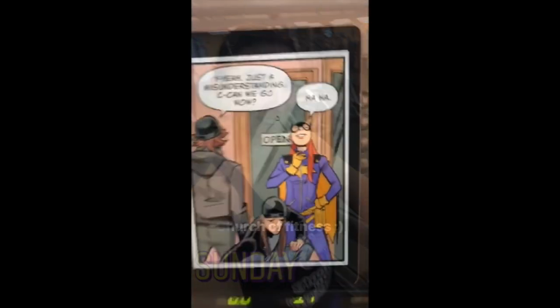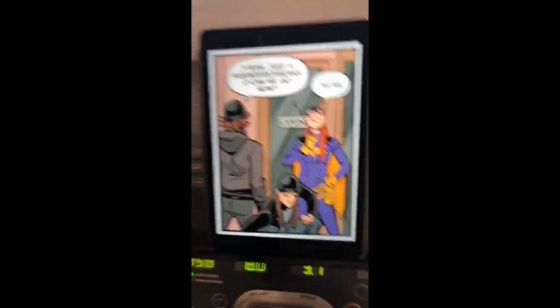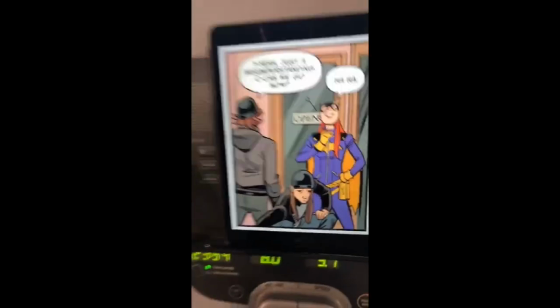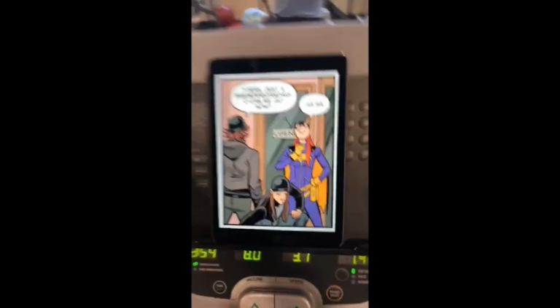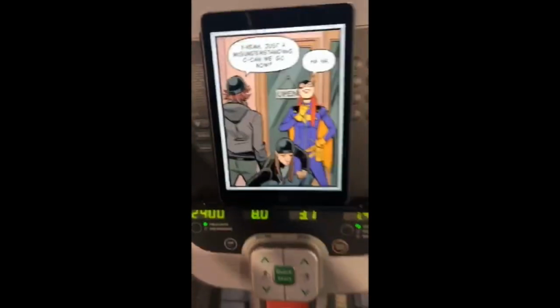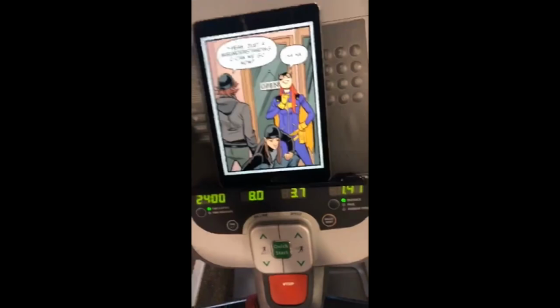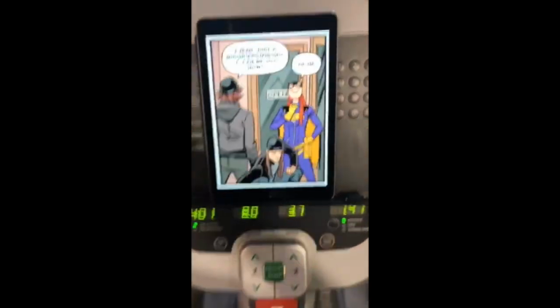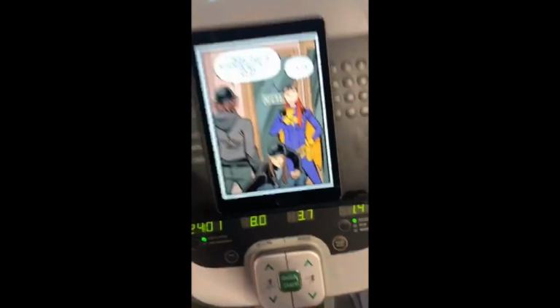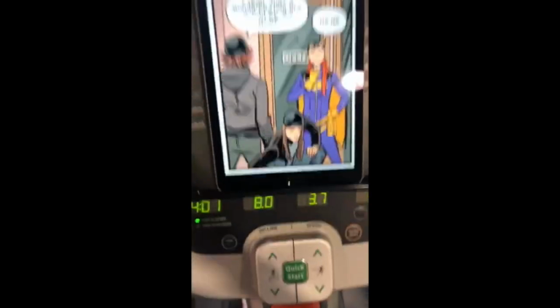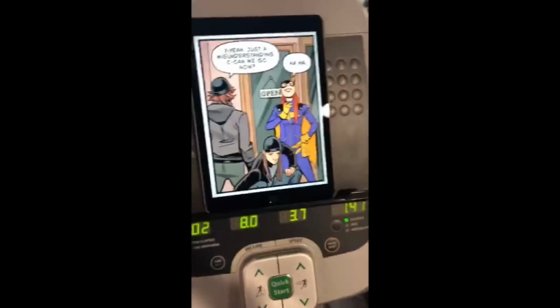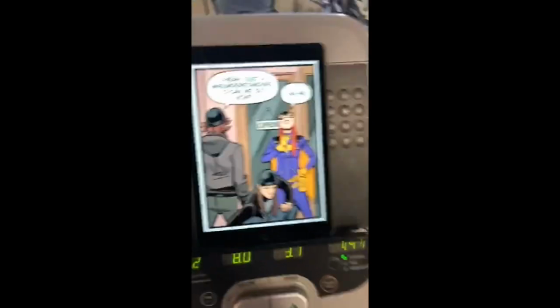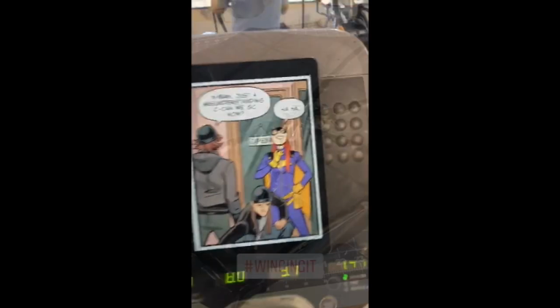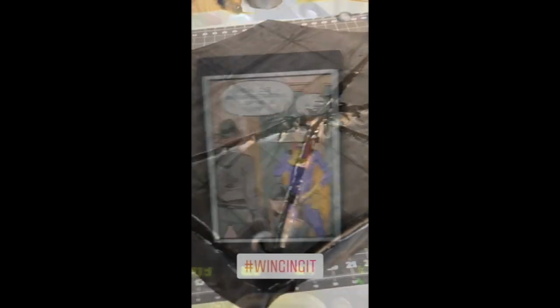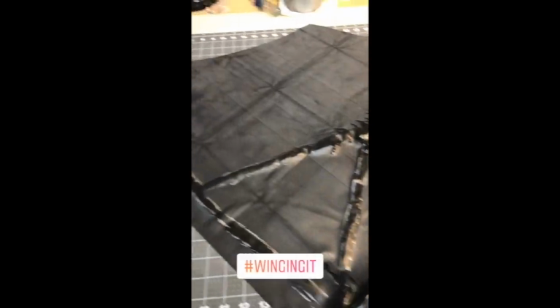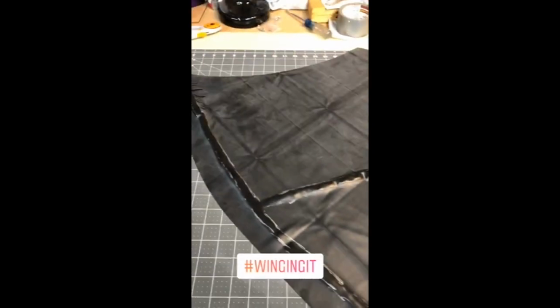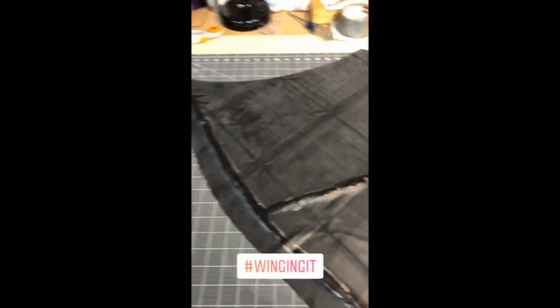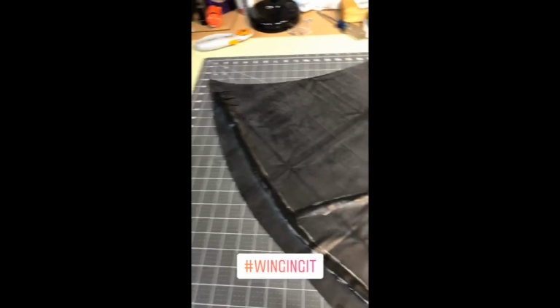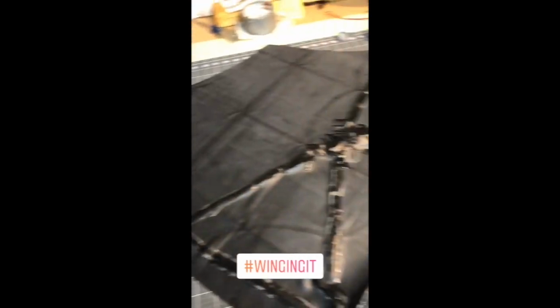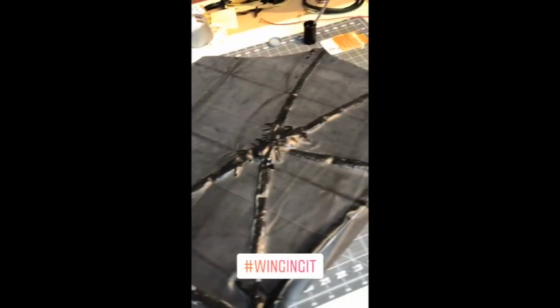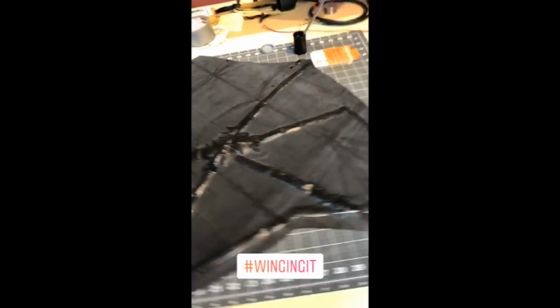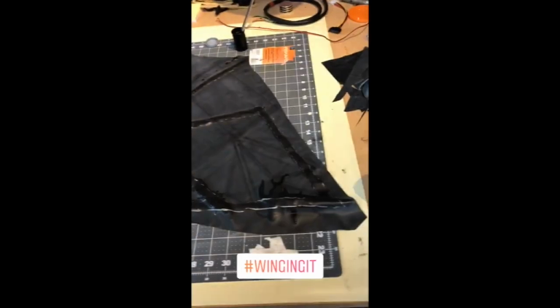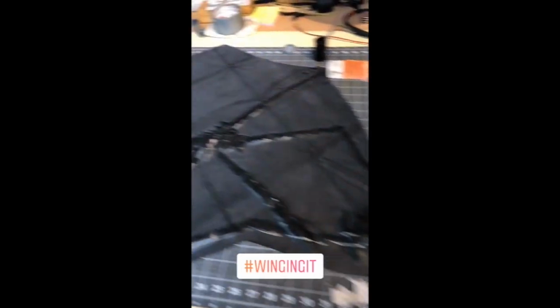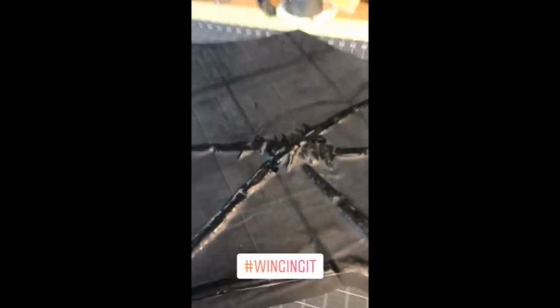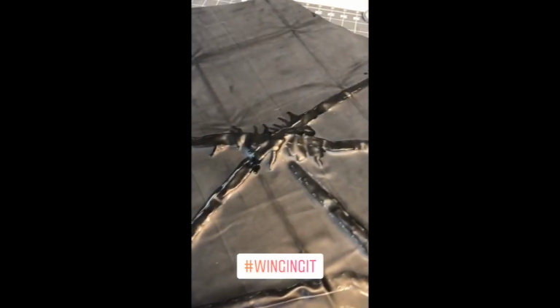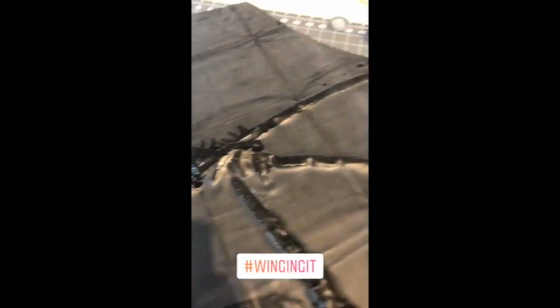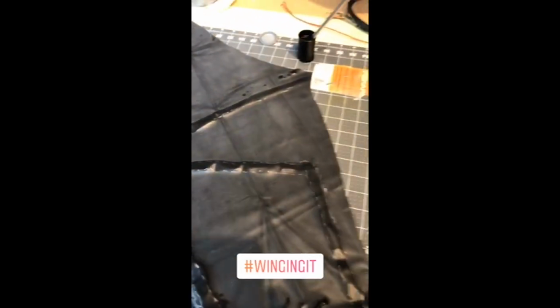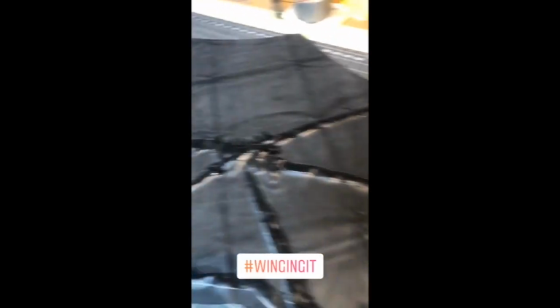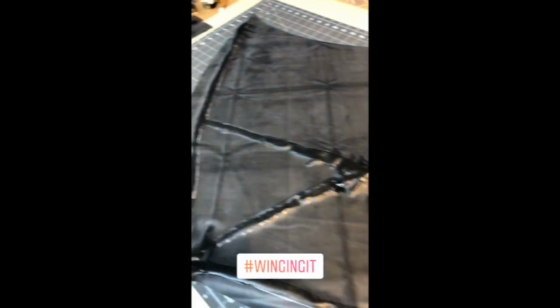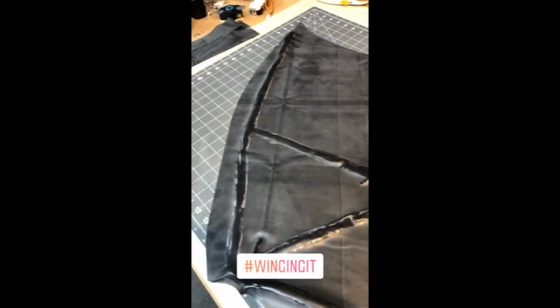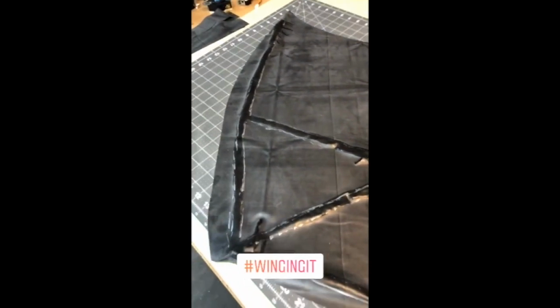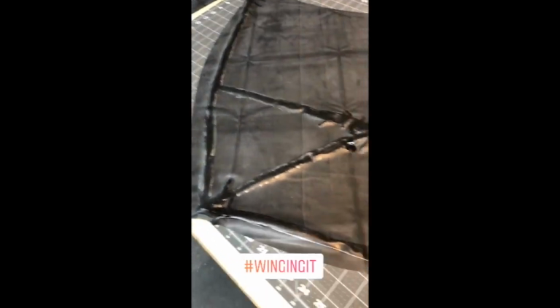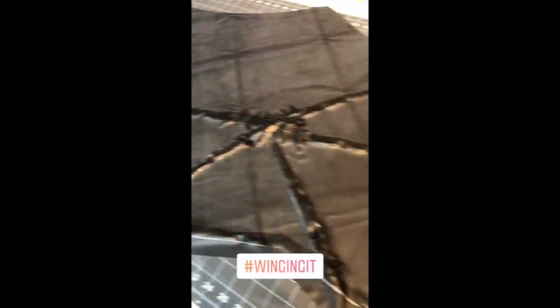Doing the treadmill and leaving comments, that's how I do. Making some wings, so here's some latex cut out, and I'll just put some thinner on the parts where I'm going to put the skeleton down next.